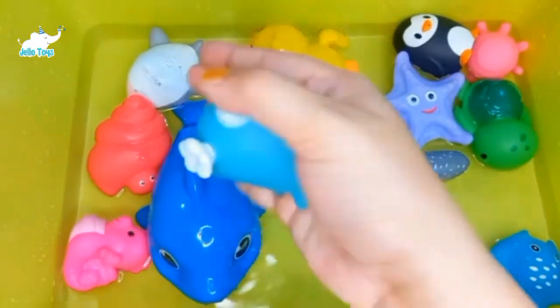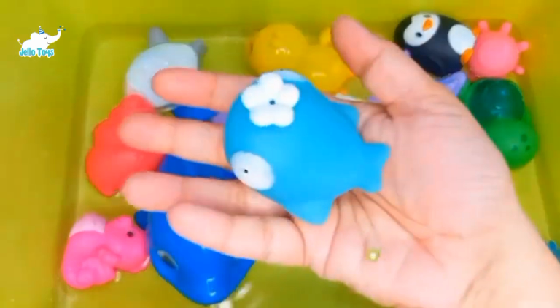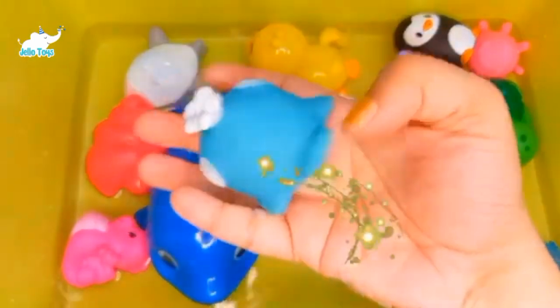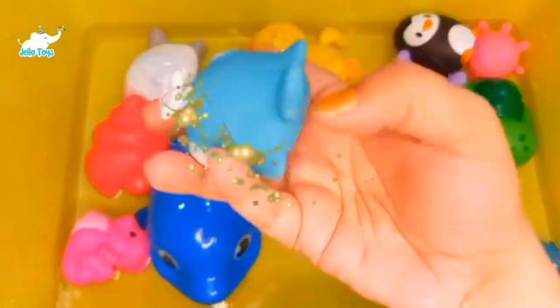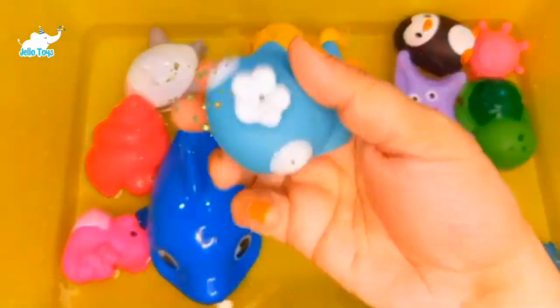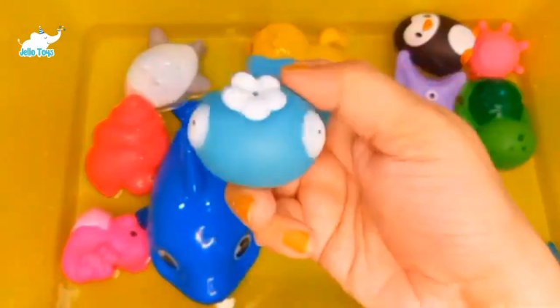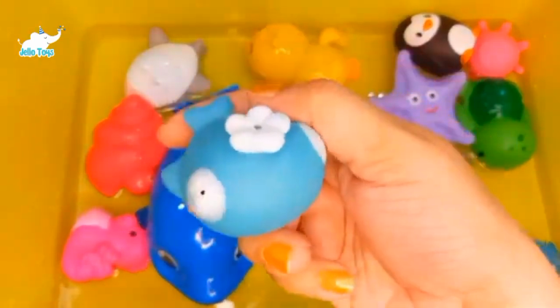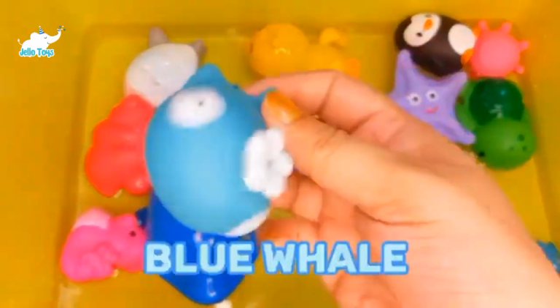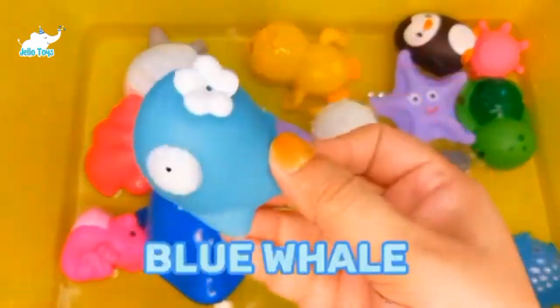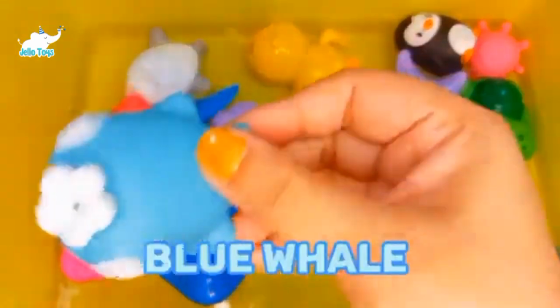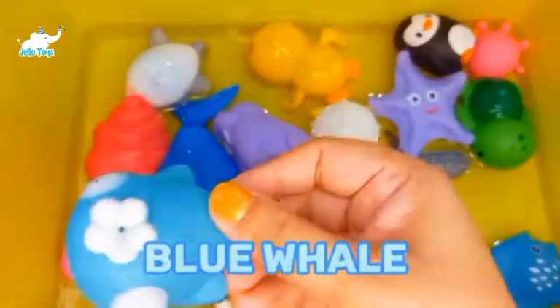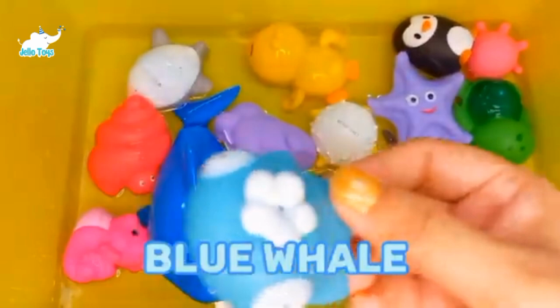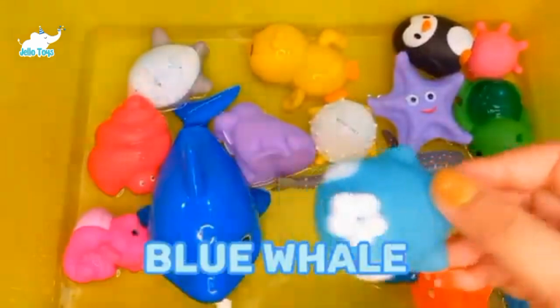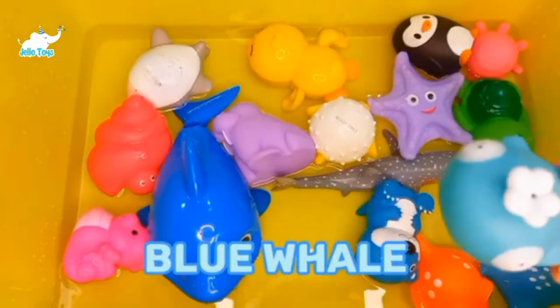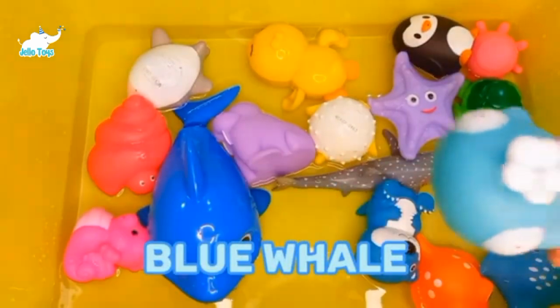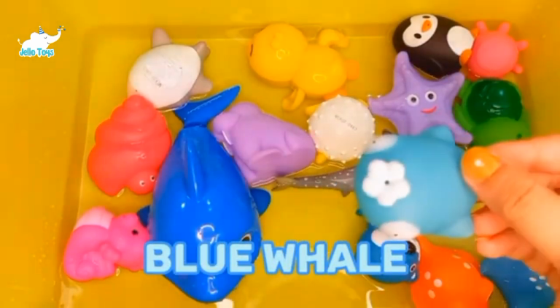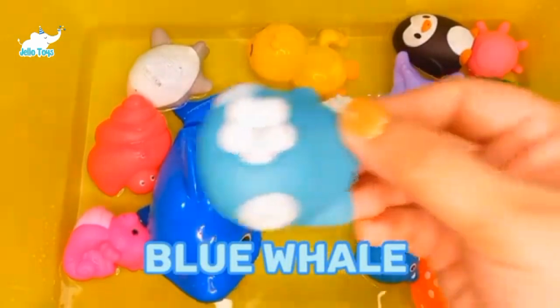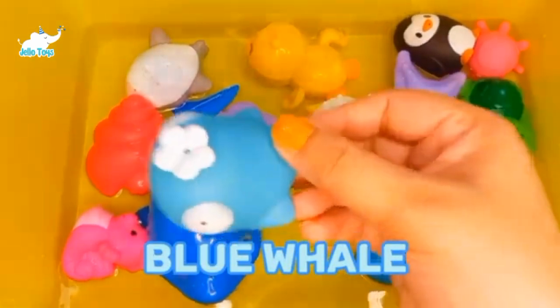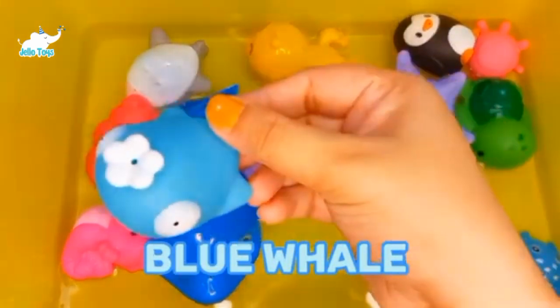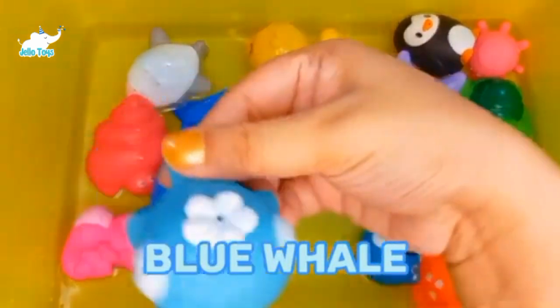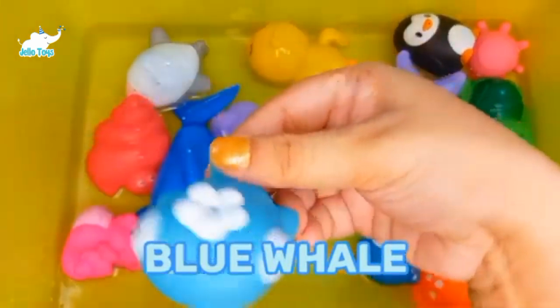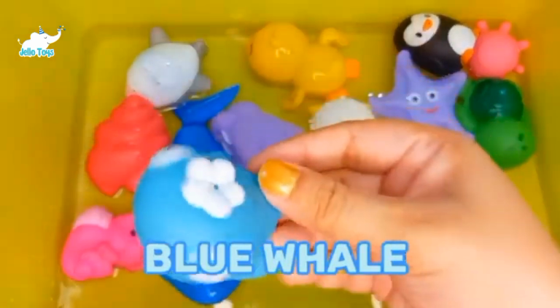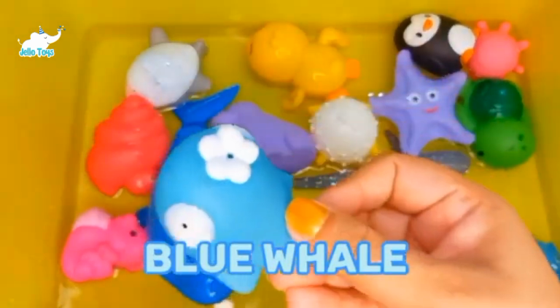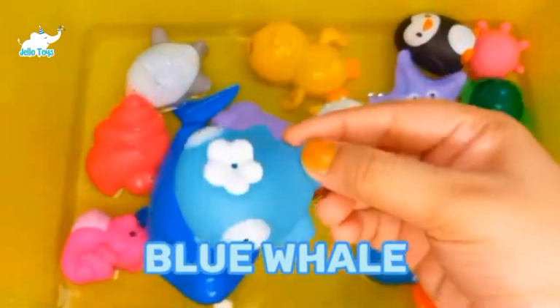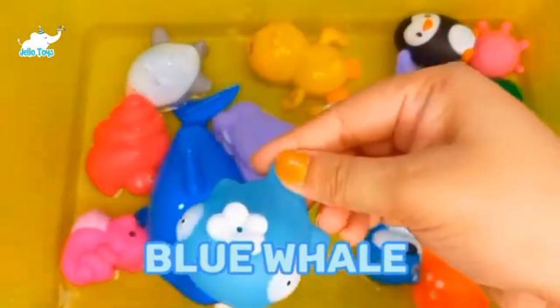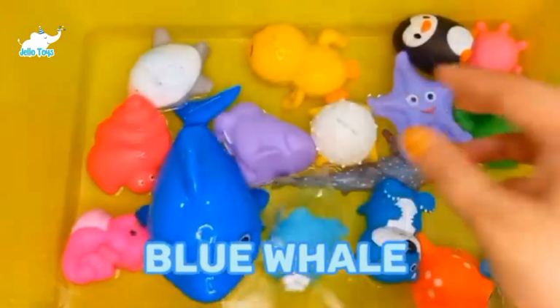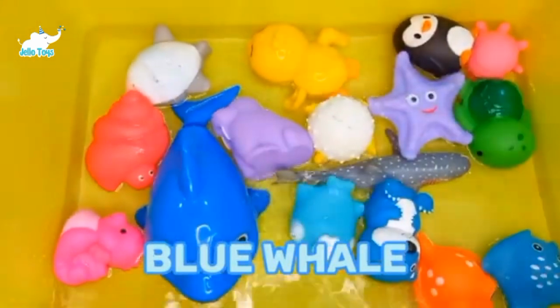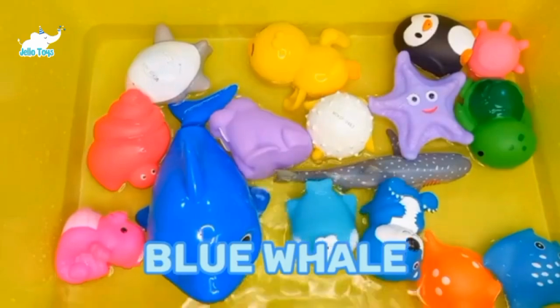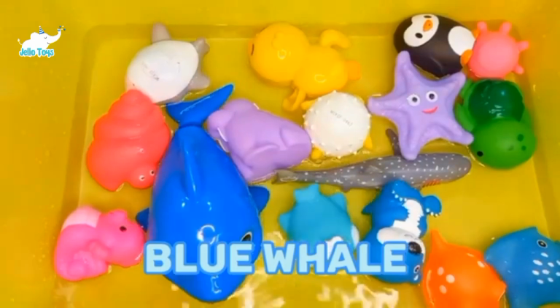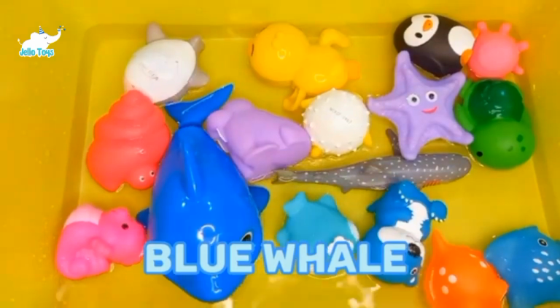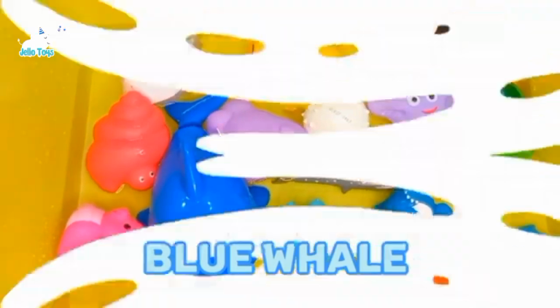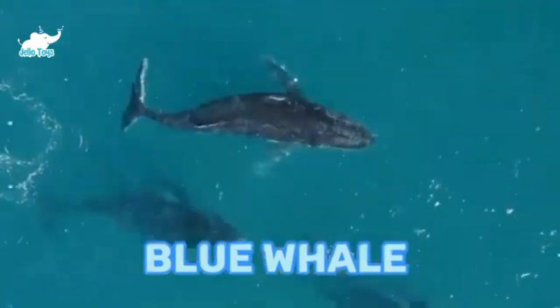Blue Whale. The blue whale is a marine mammal and a baleen whale. Blue whales can weigh up to 199 tons, but sadly there are only 10,000 to 25,000 blue whales left in the world.